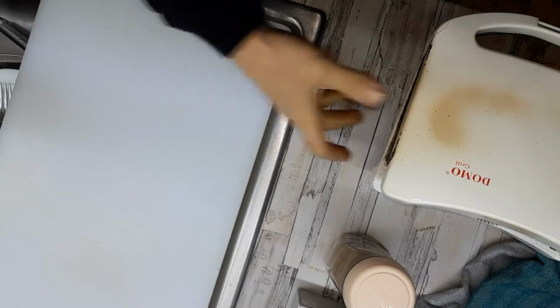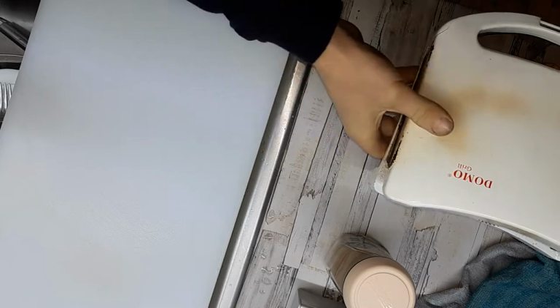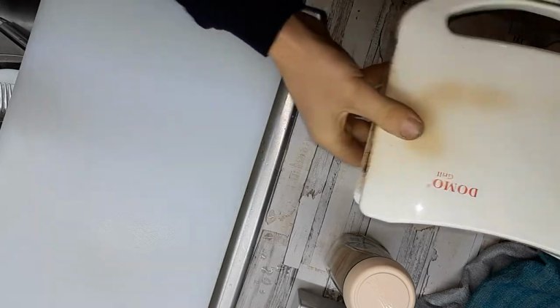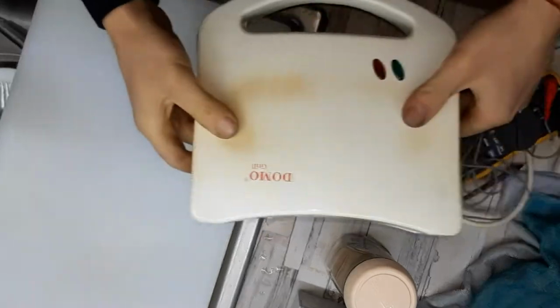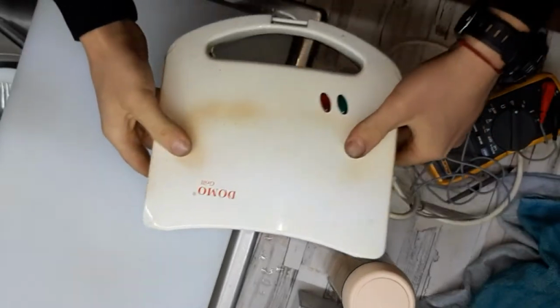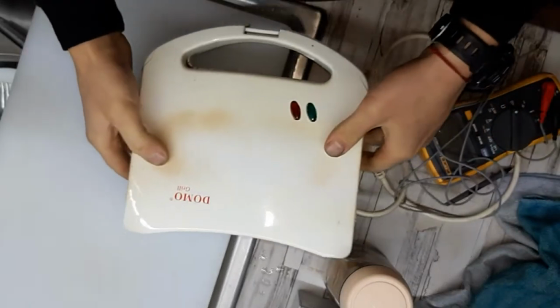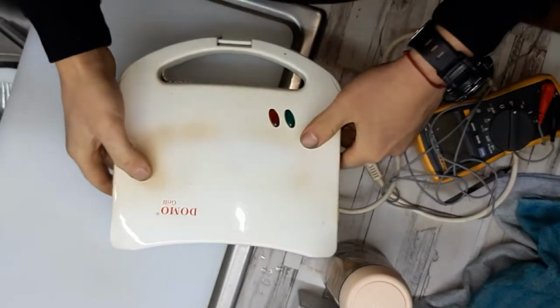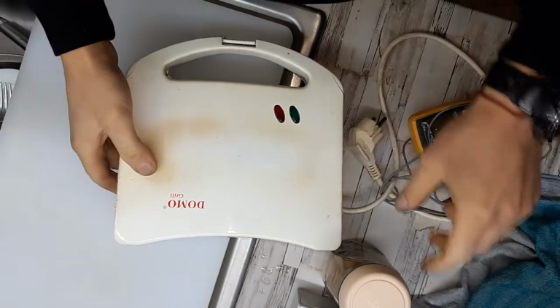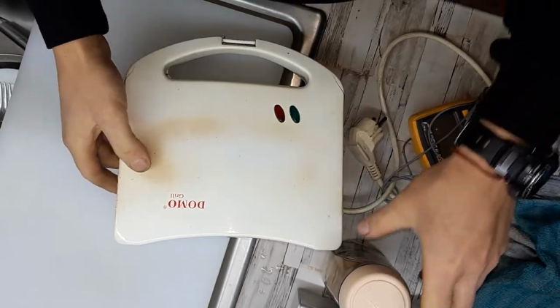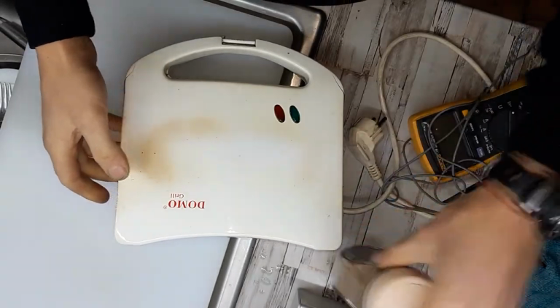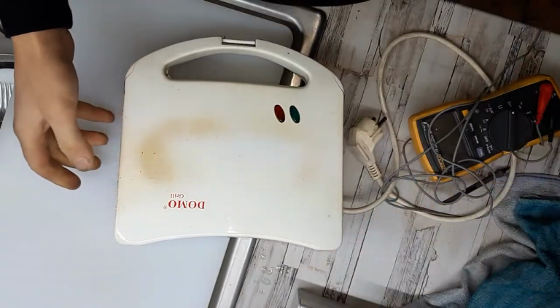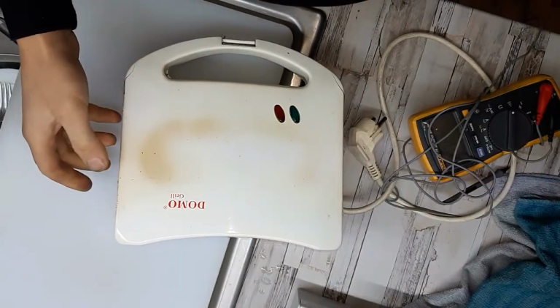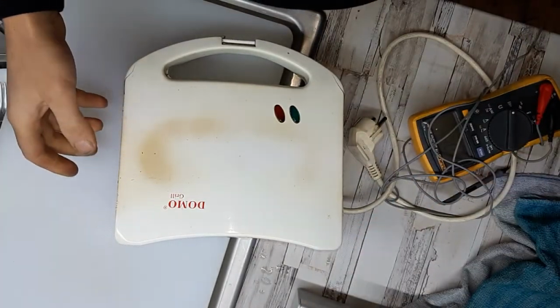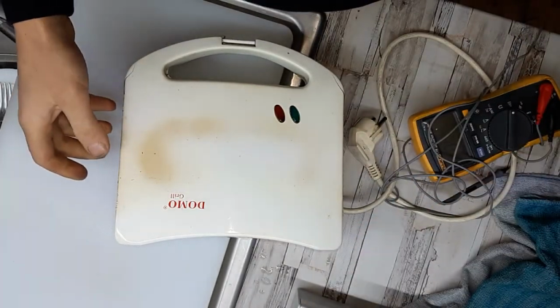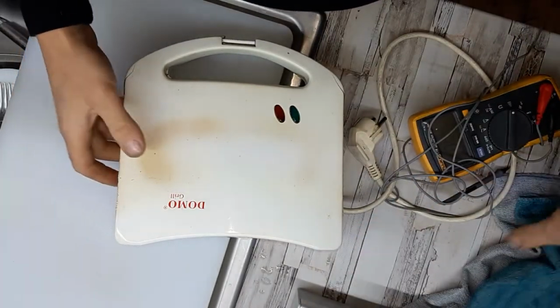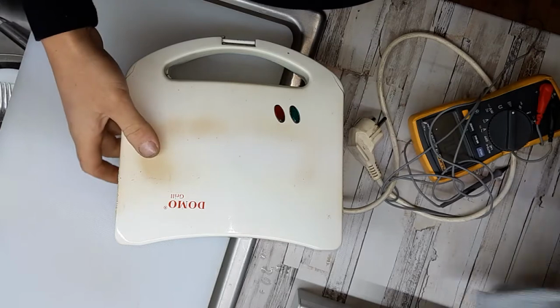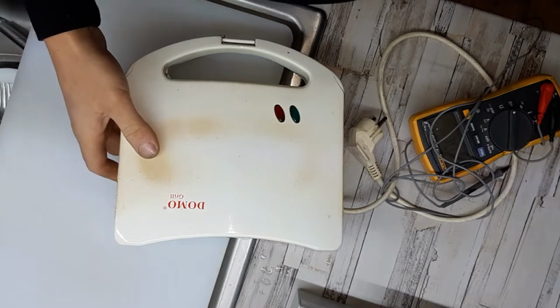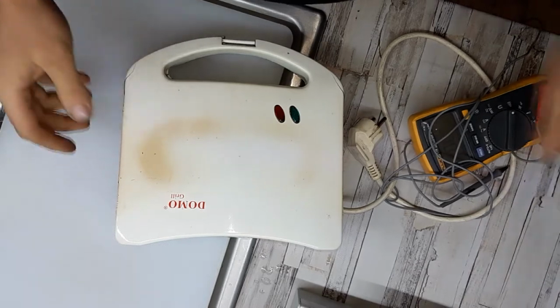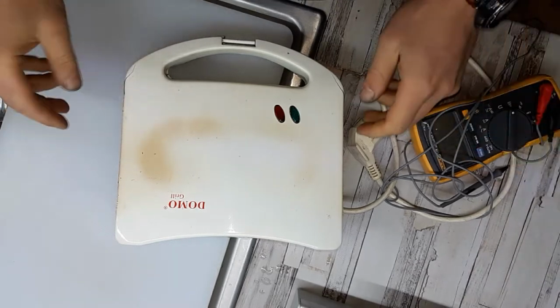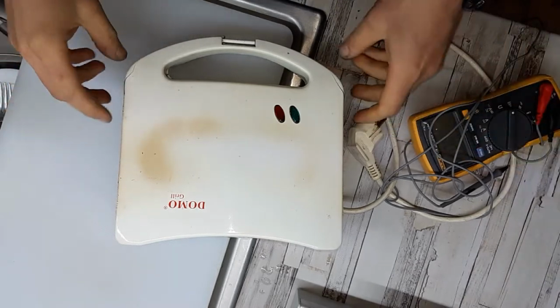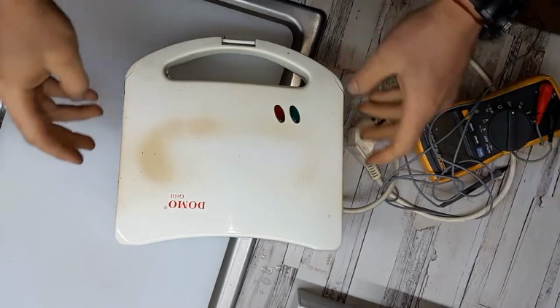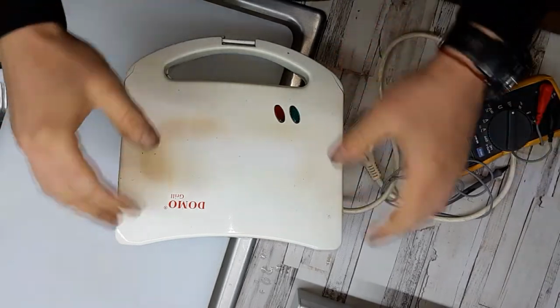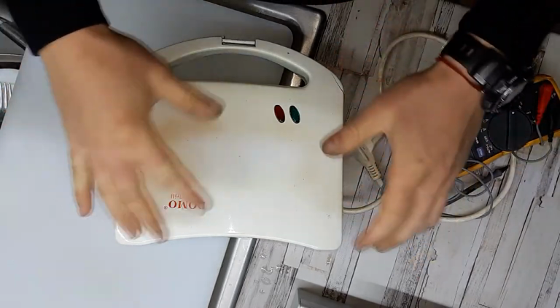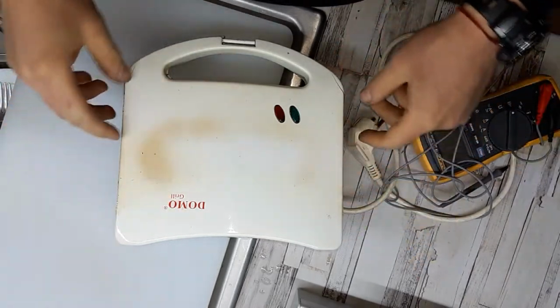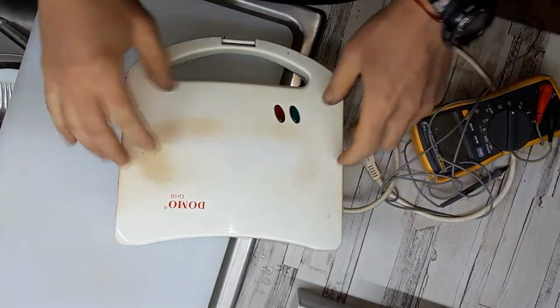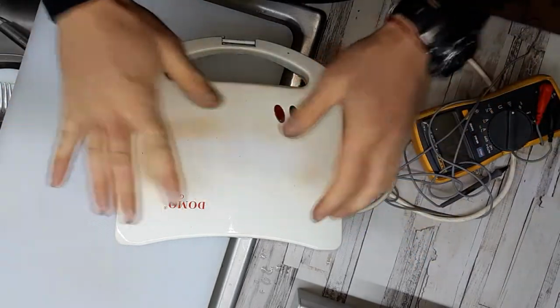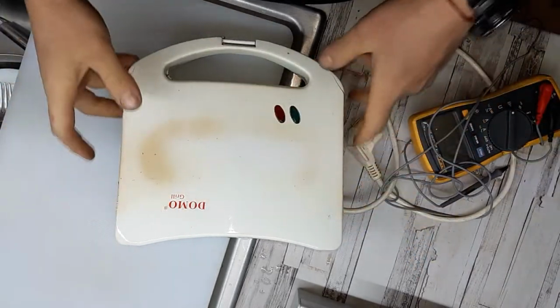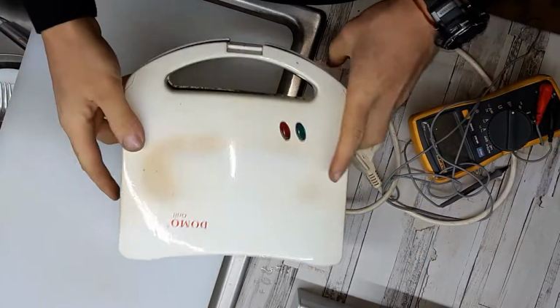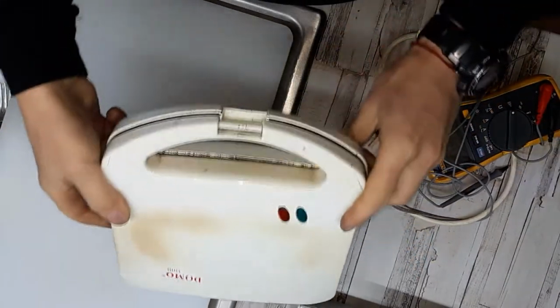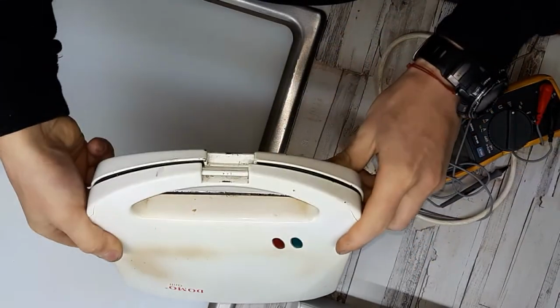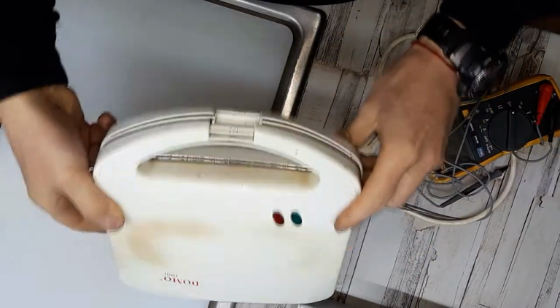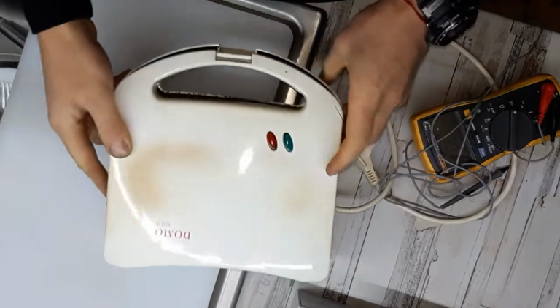I'll be fixing everything, and because there is always something to be fixed — bread cramp, I don't know, it's making bread, bread maker.